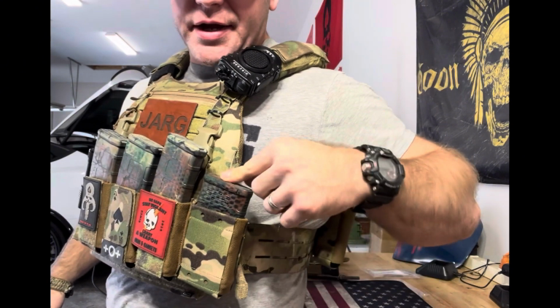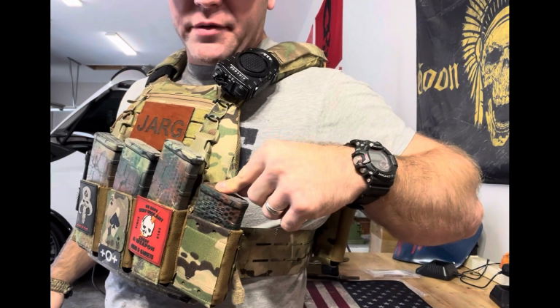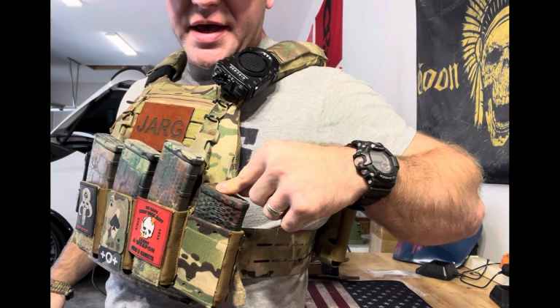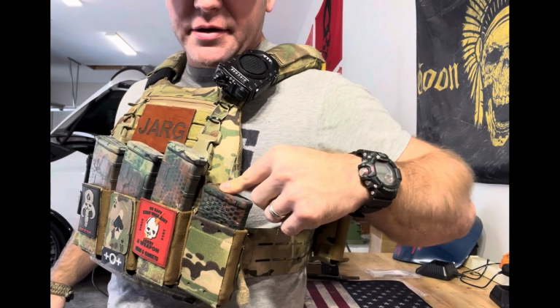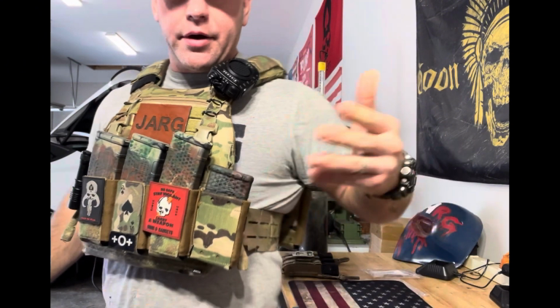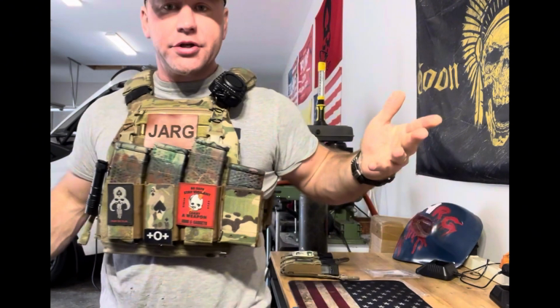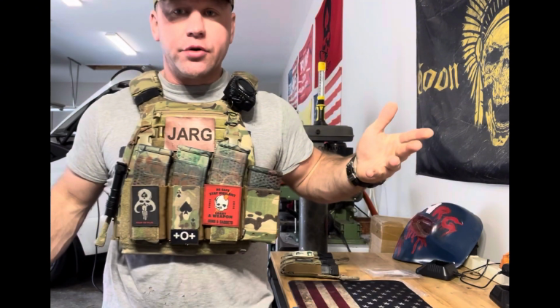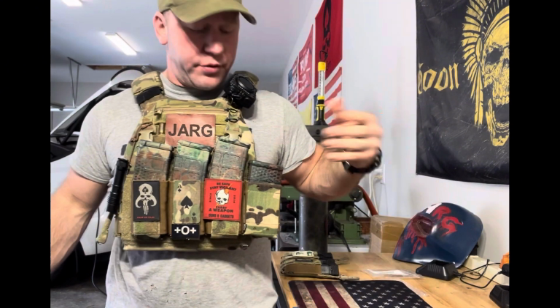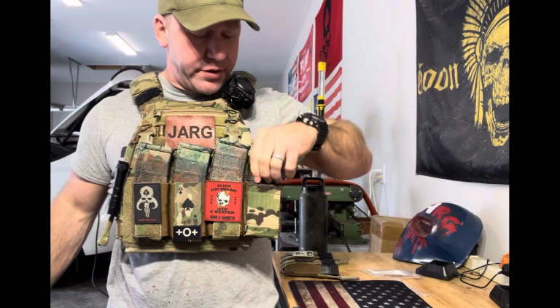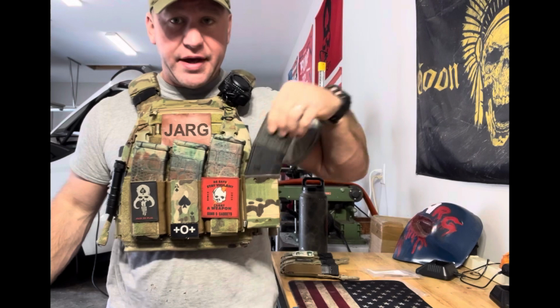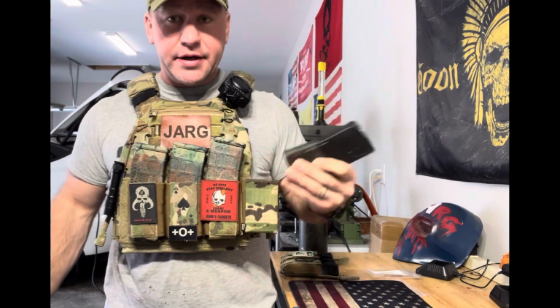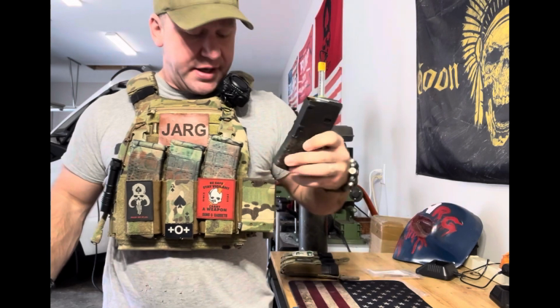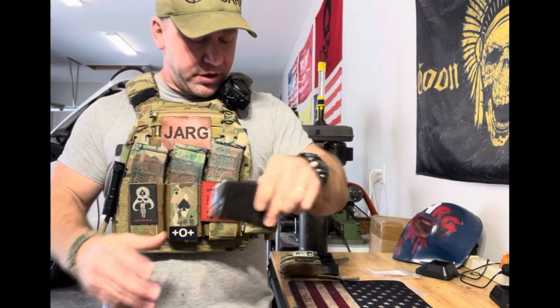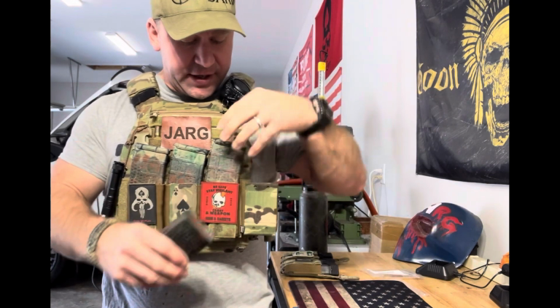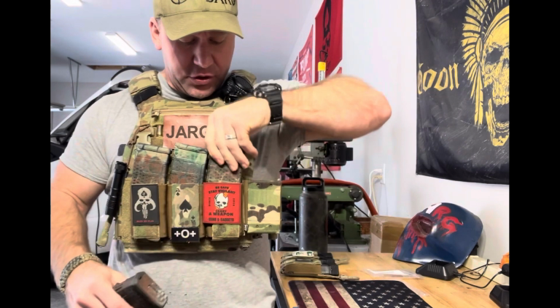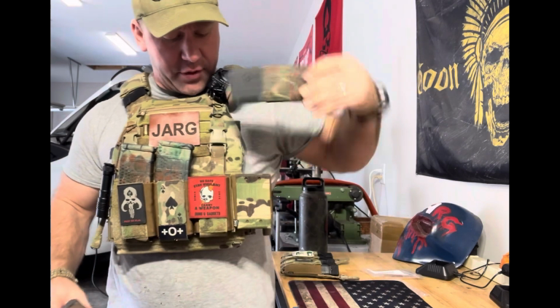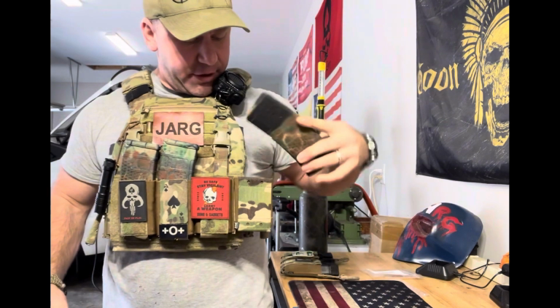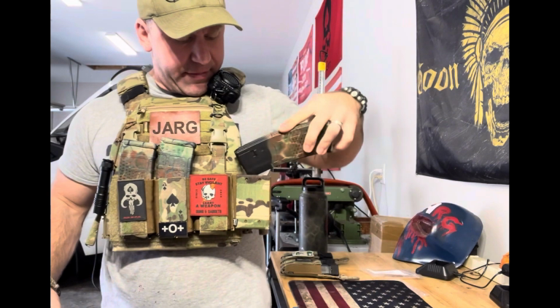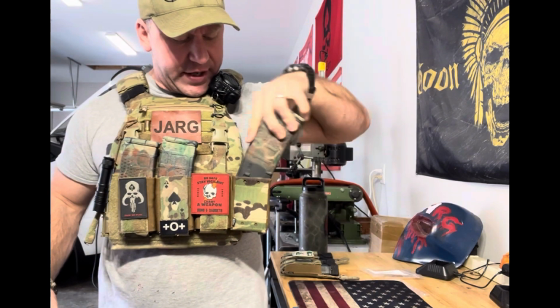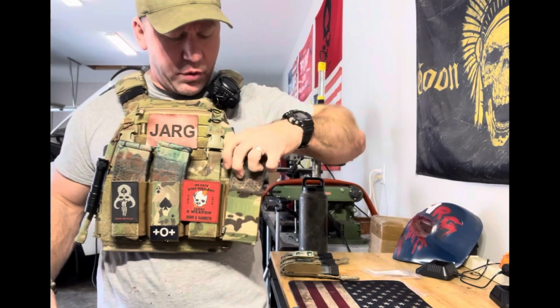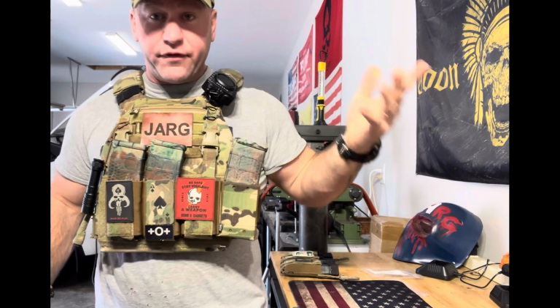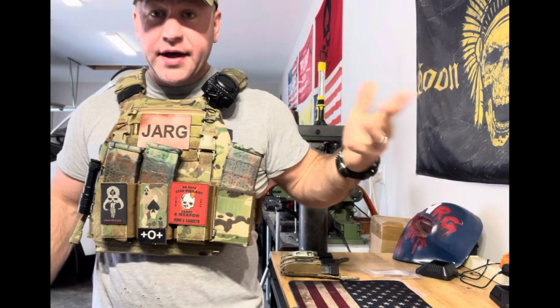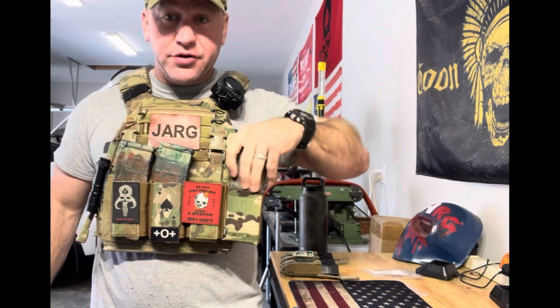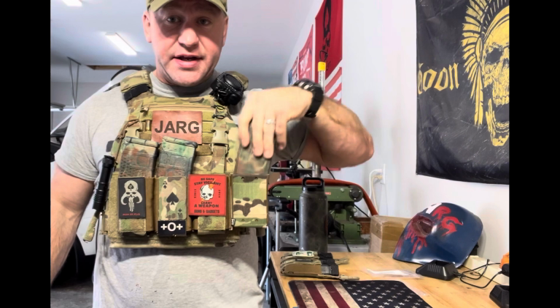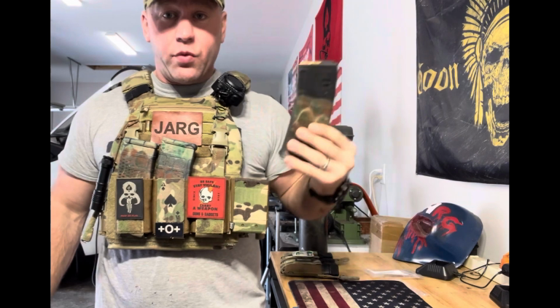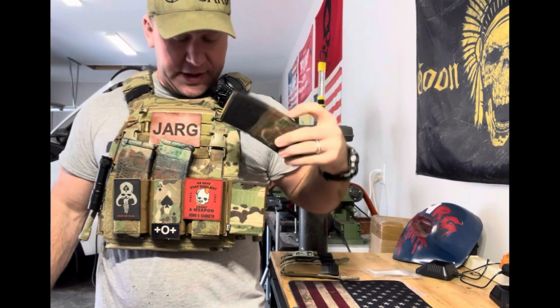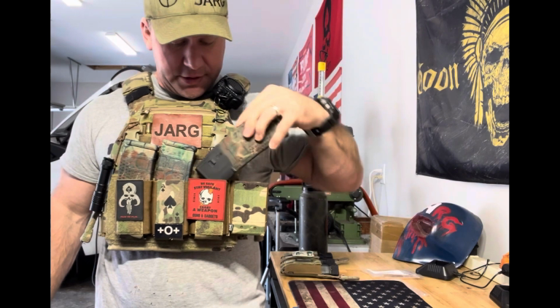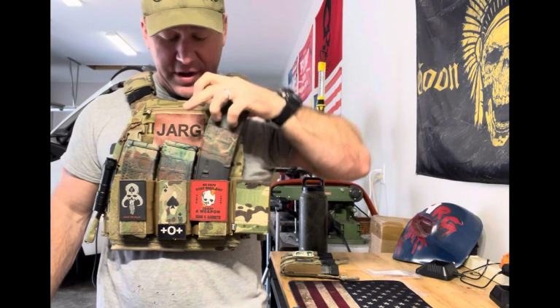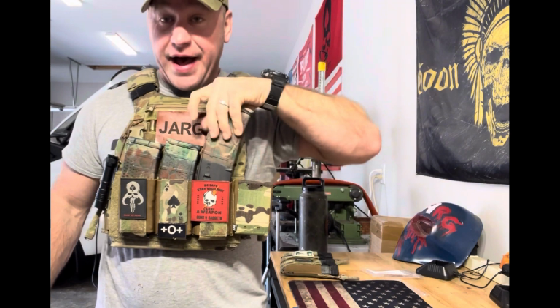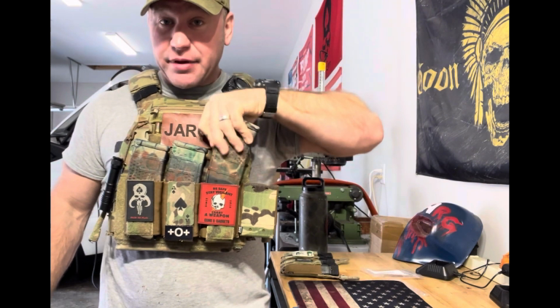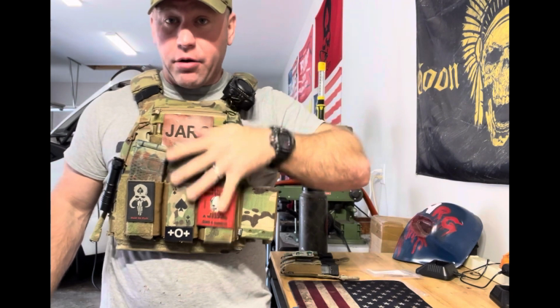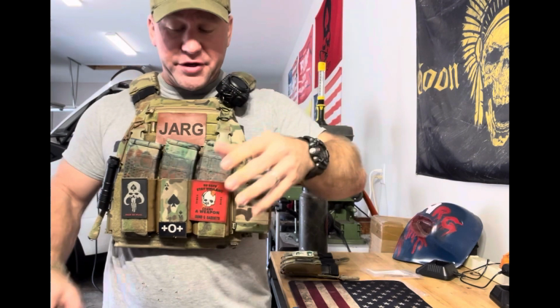I've got a 20-round mag in here now to show you can run it with a 20-round mag and it works fine. You can also run it with a 30-round mag — works fine. And you can index it with one hand. I do like all those features.